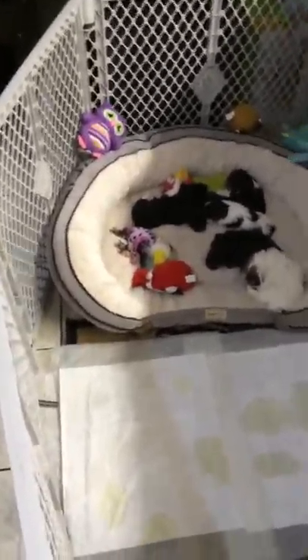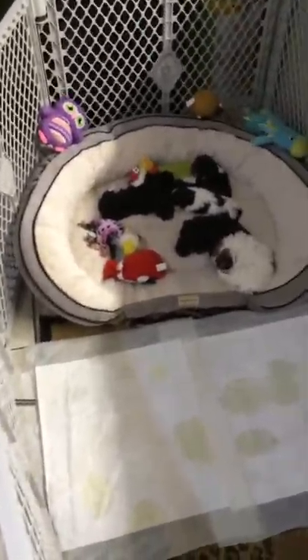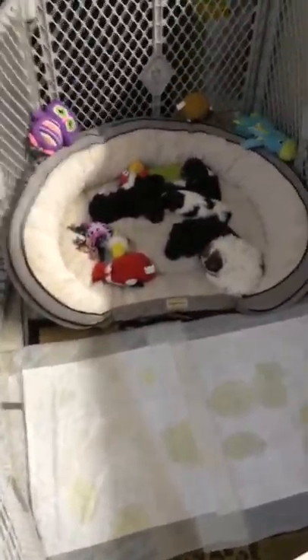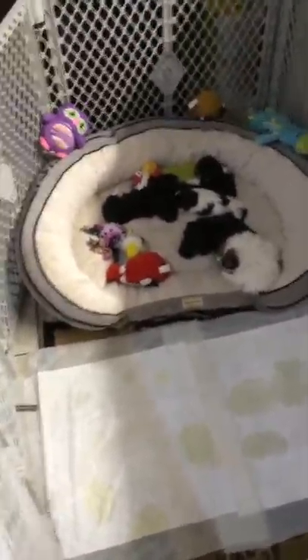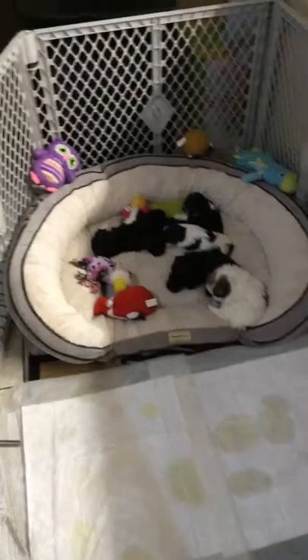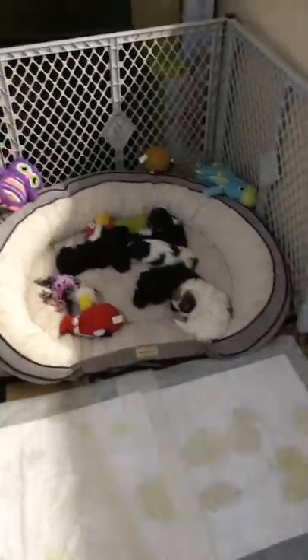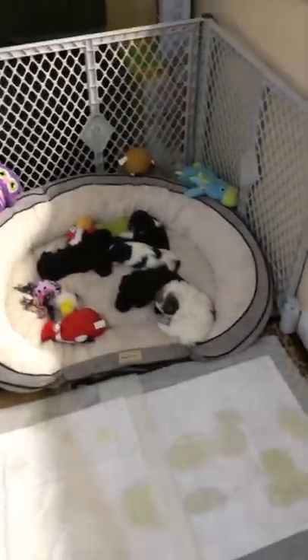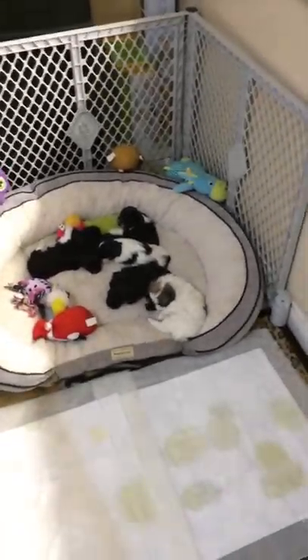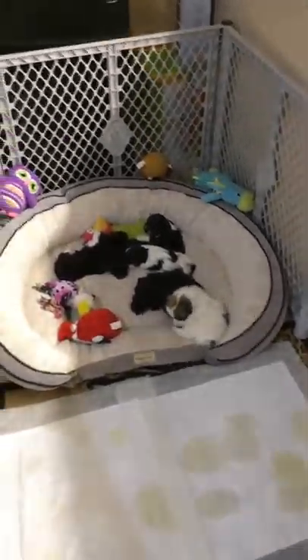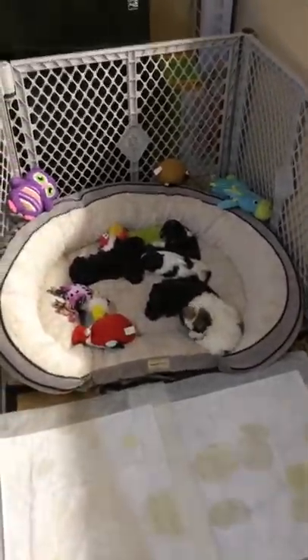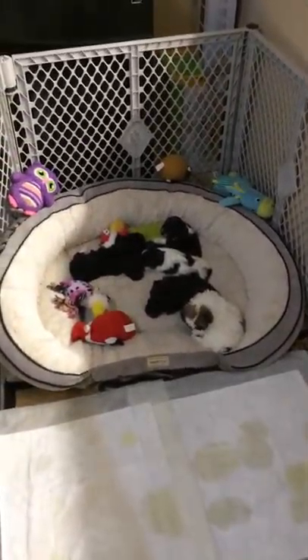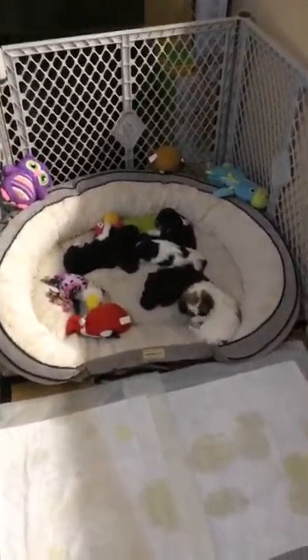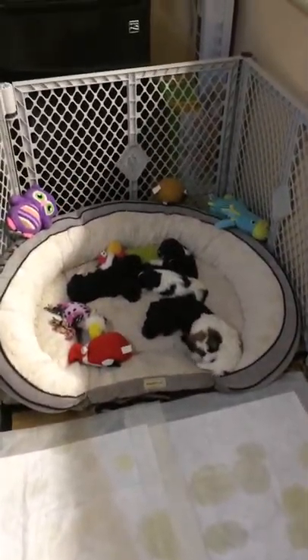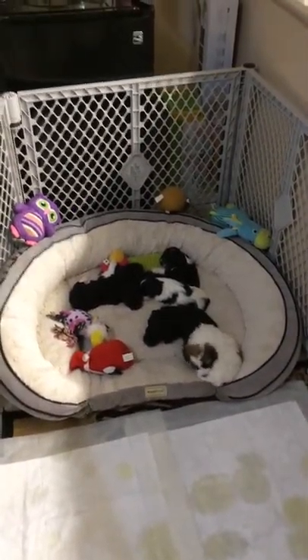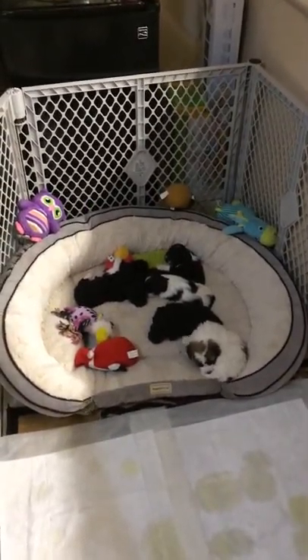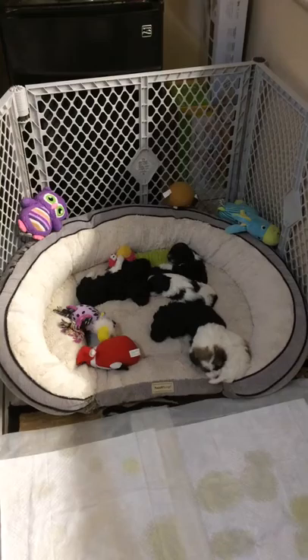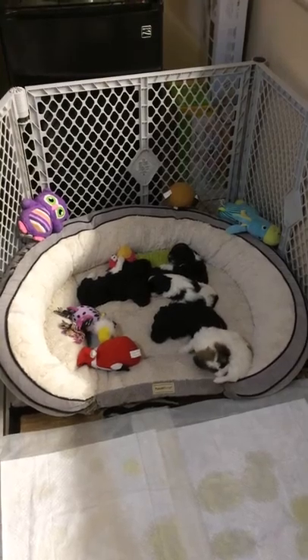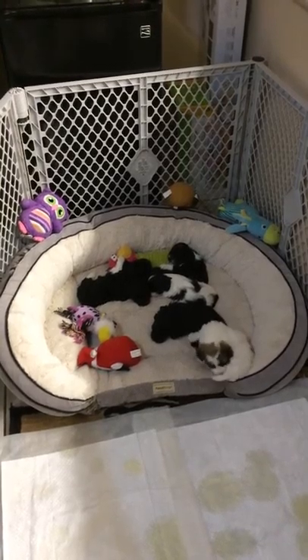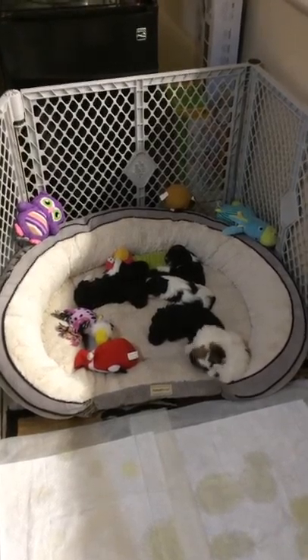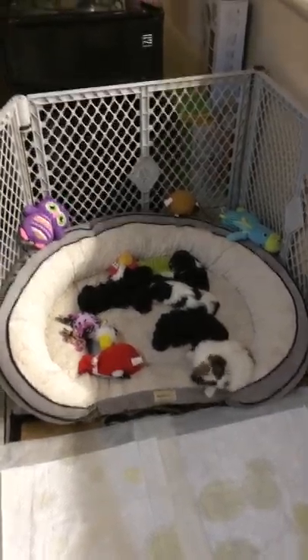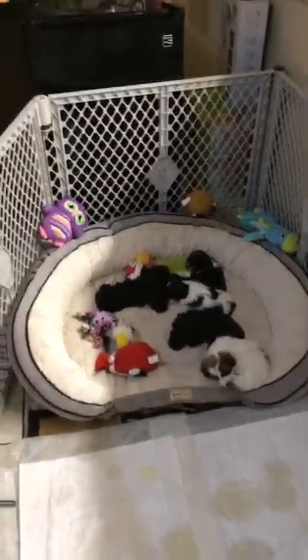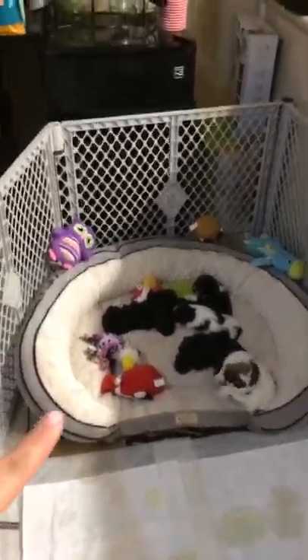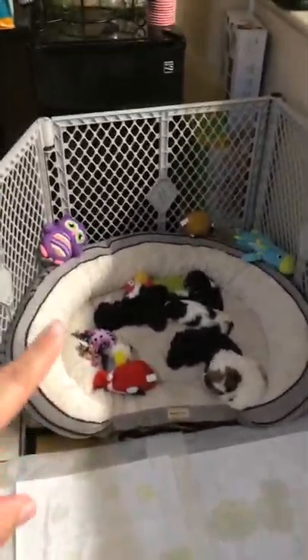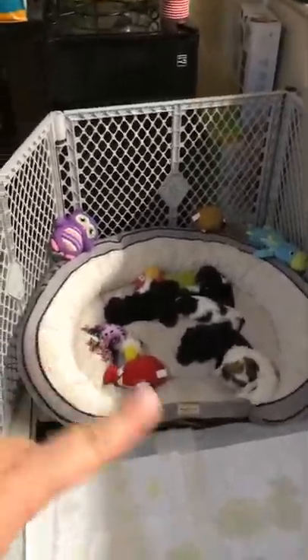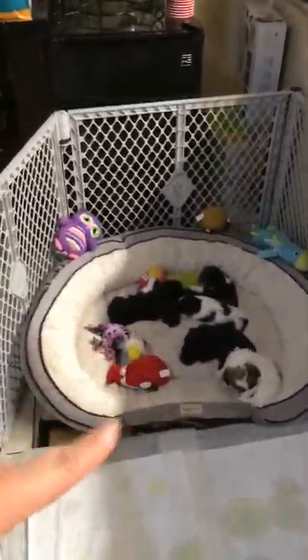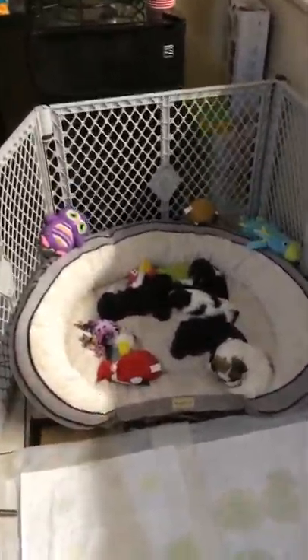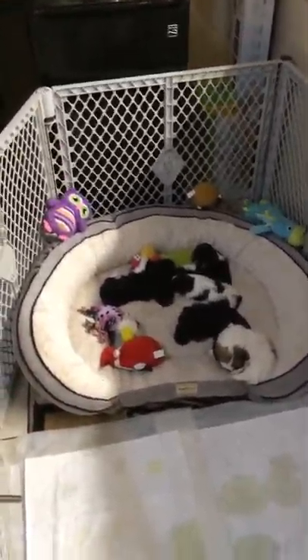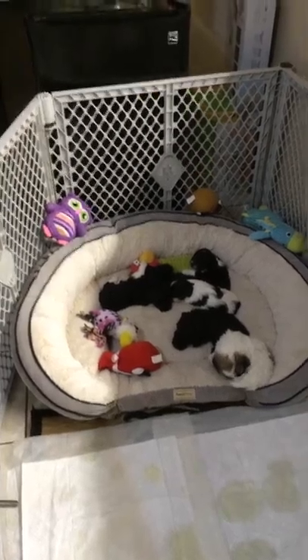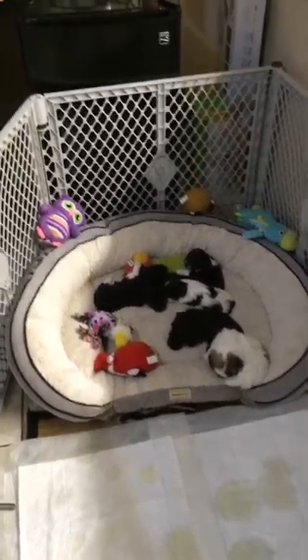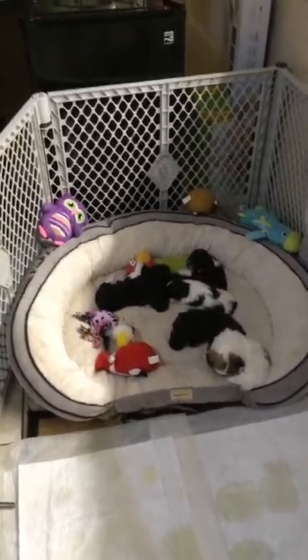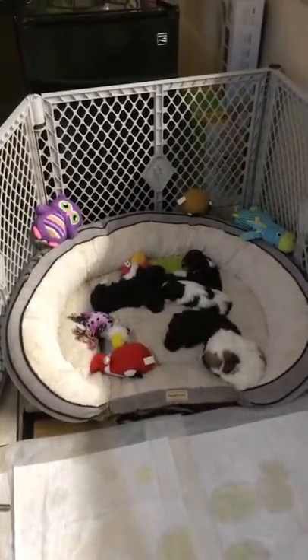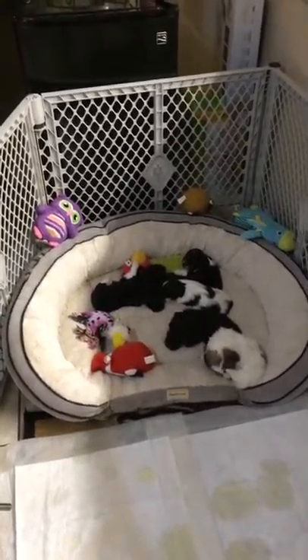But other than that, the puppies are very active and very playful. They don't cry much. As you can see, the way they are now — just sleeping — that's how they are for most of the day.